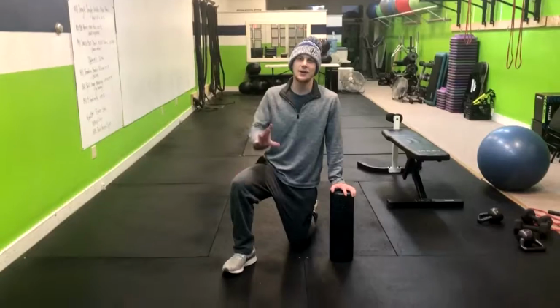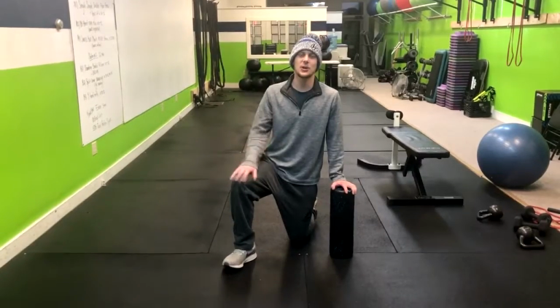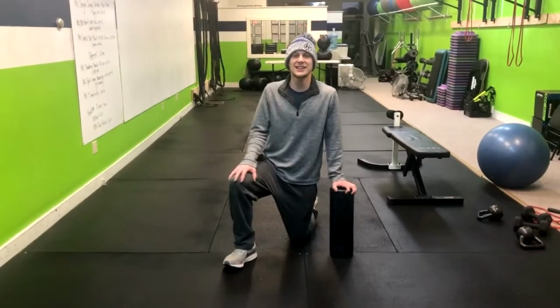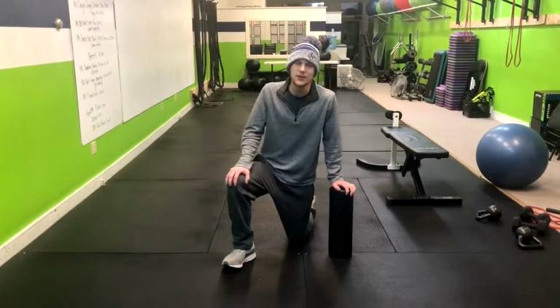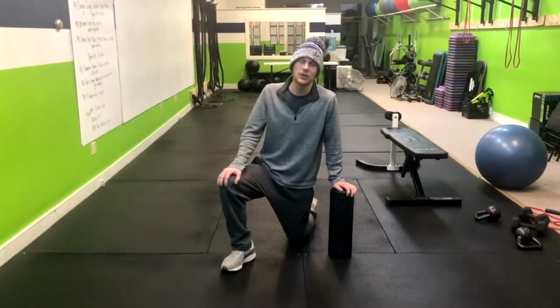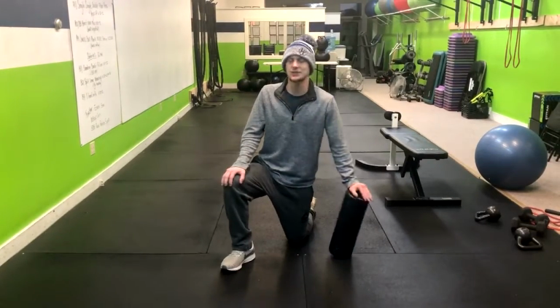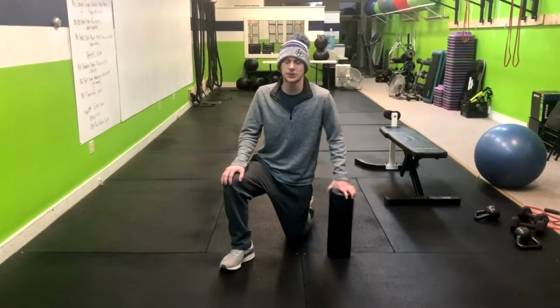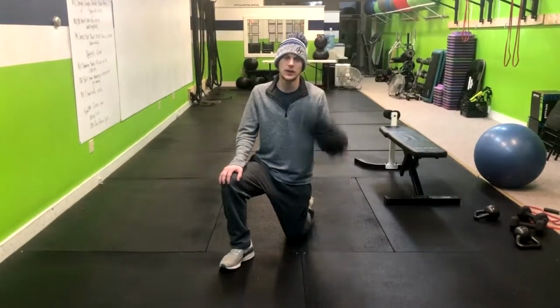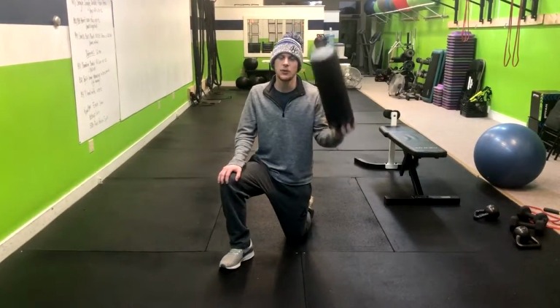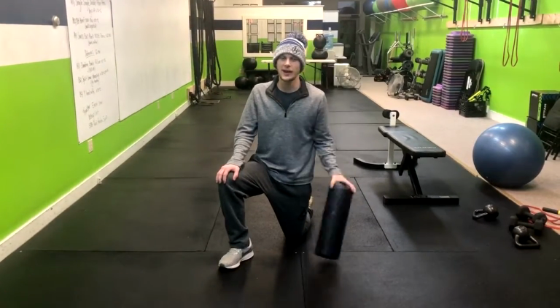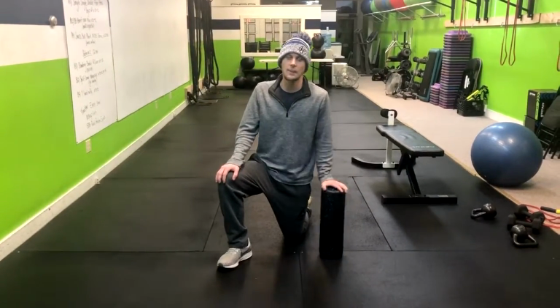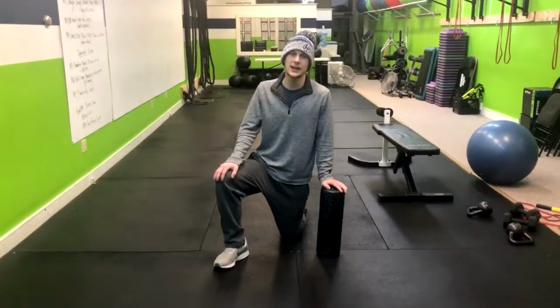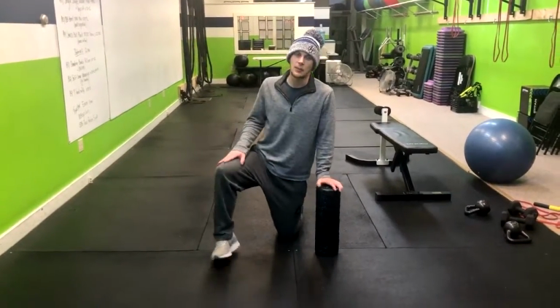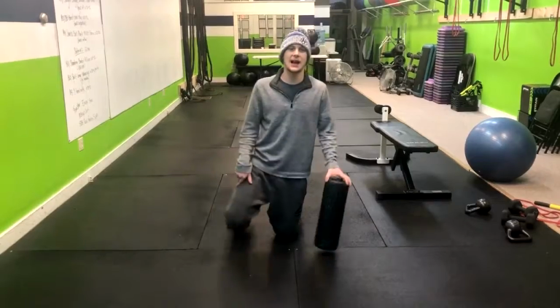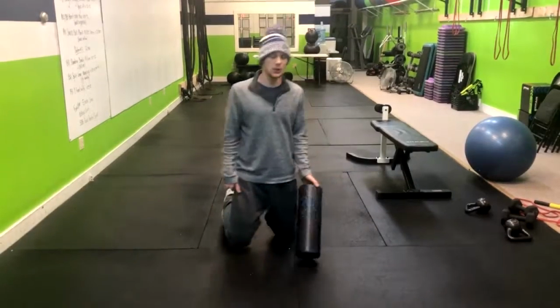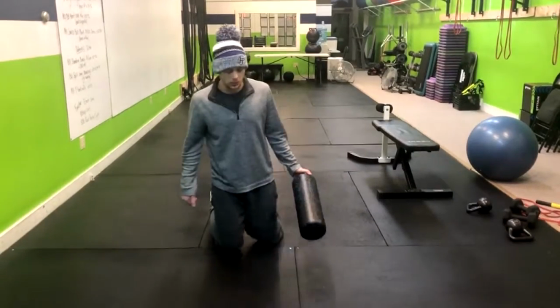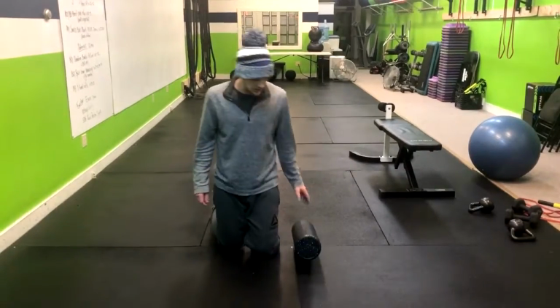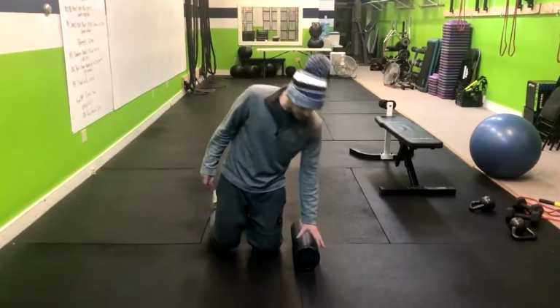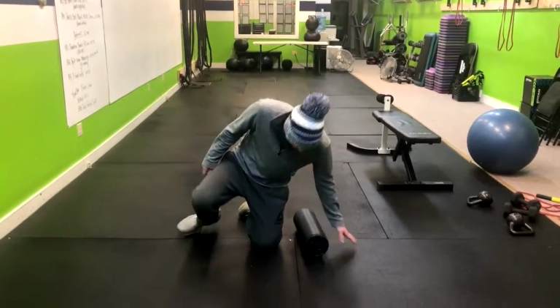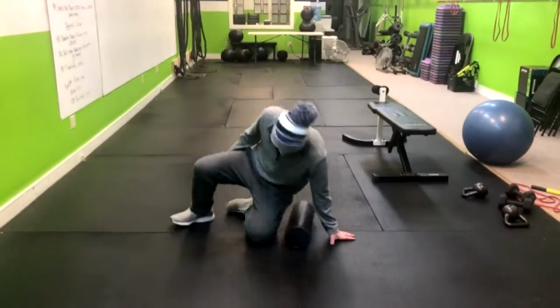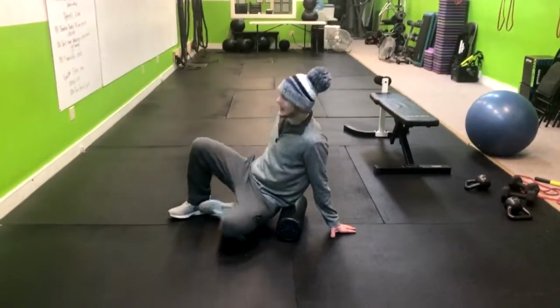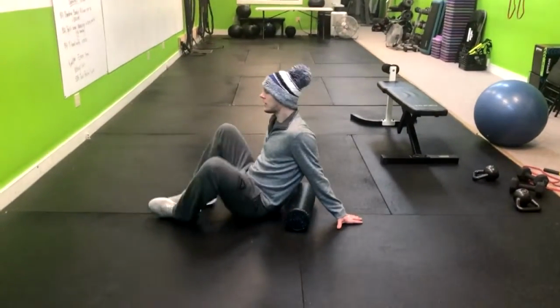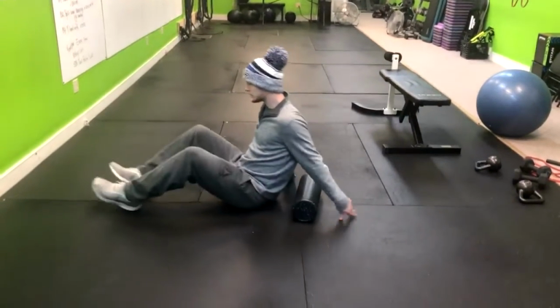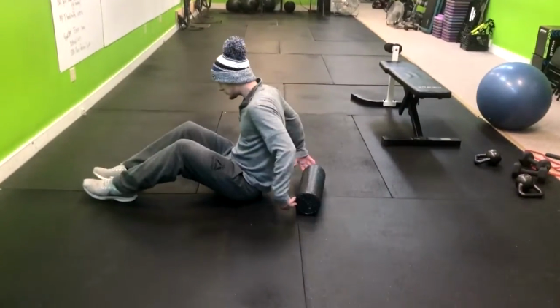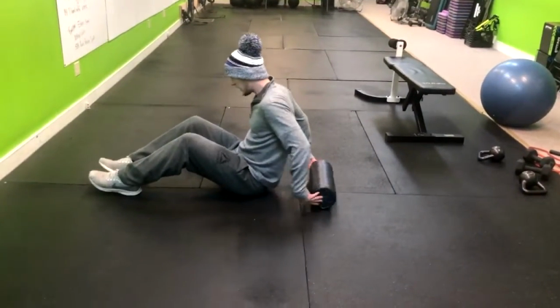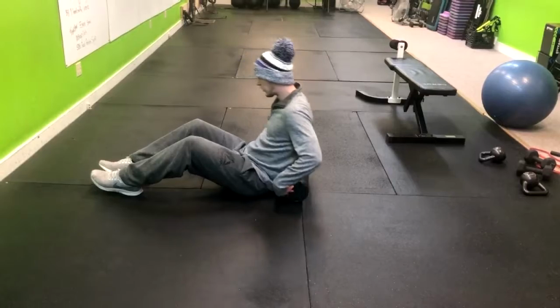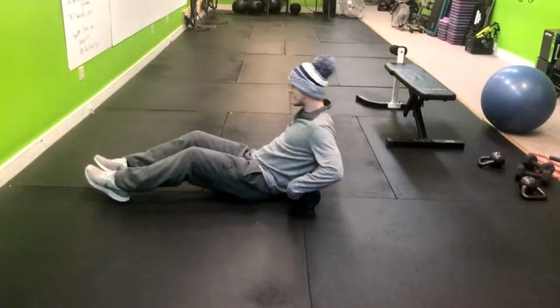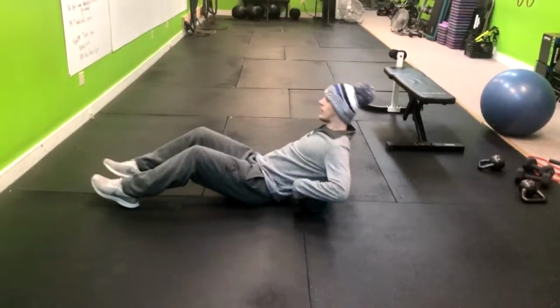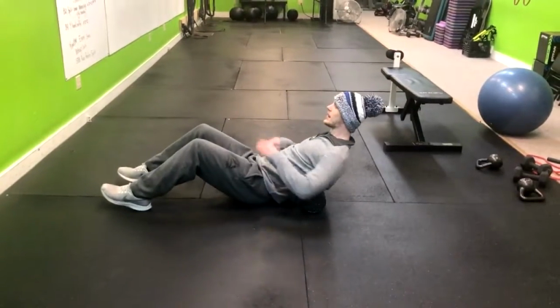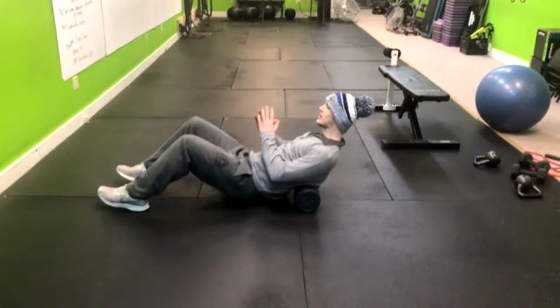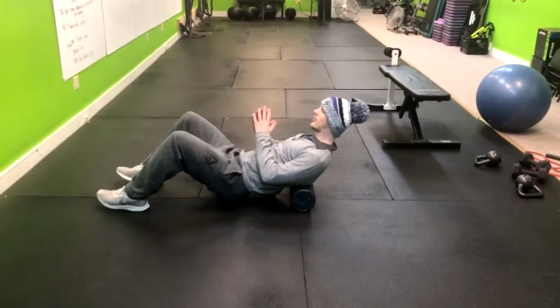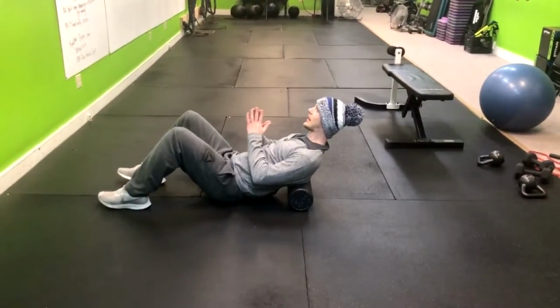In this foam rolling exercise we're going to be foam rolling our mid upper back. We're going to lay right down and place it here on the middle of our back.